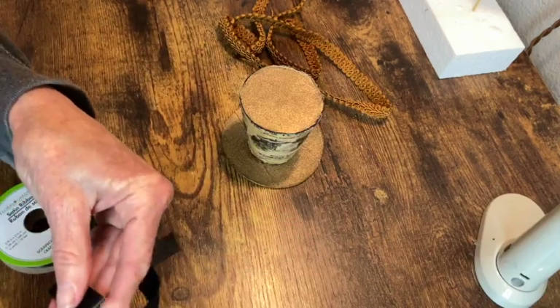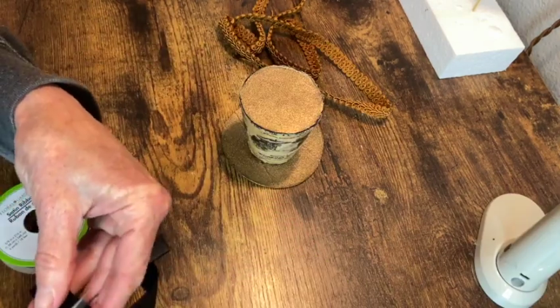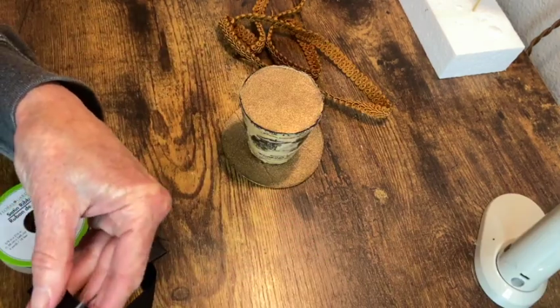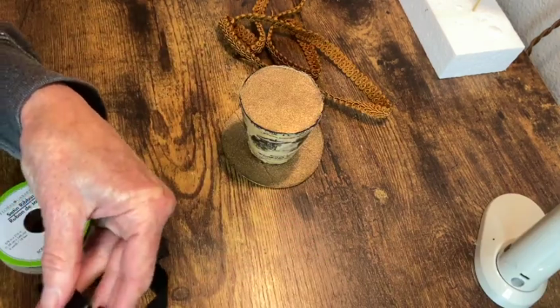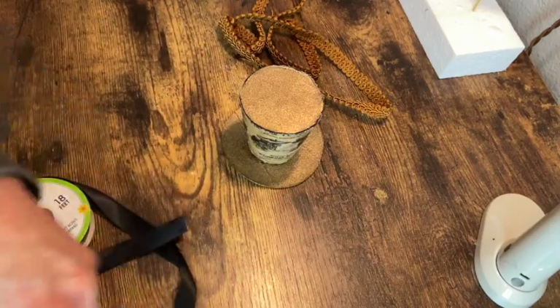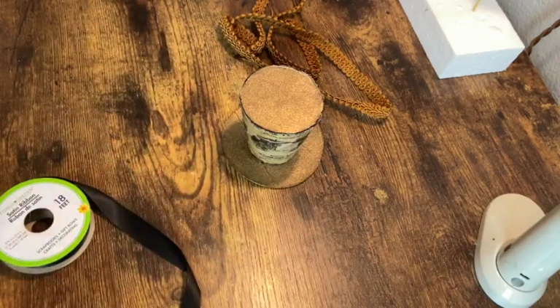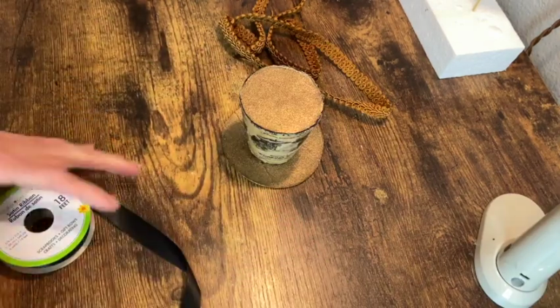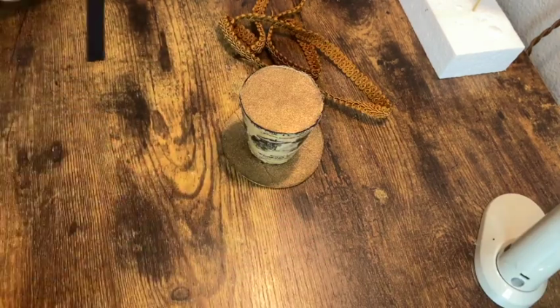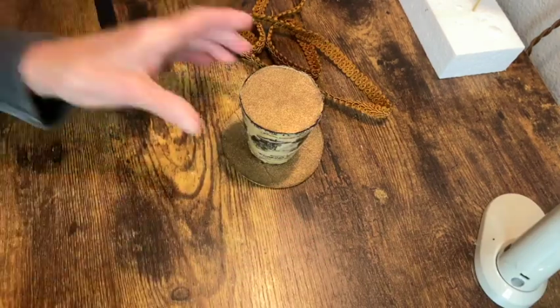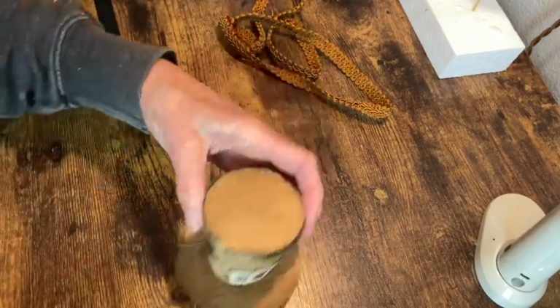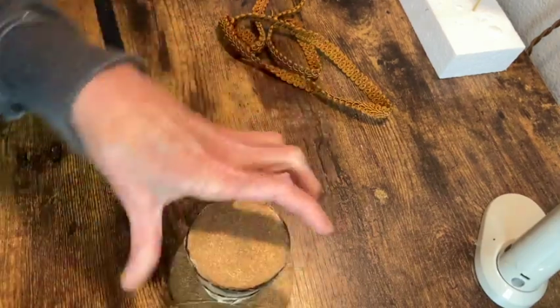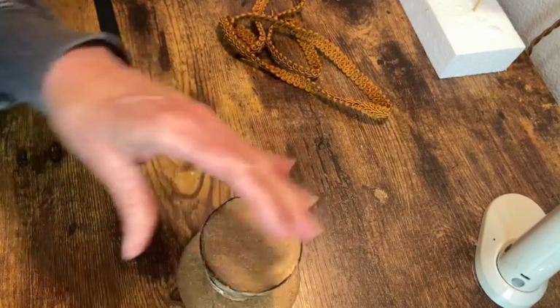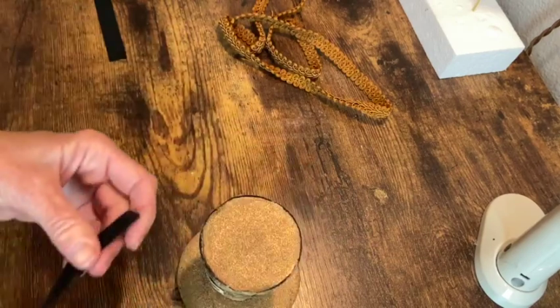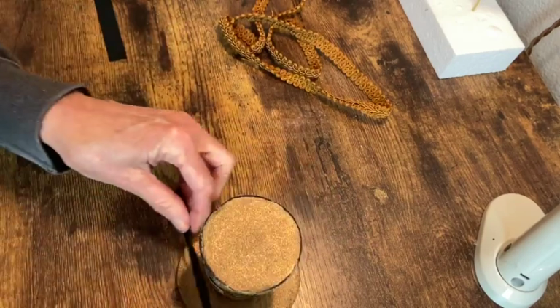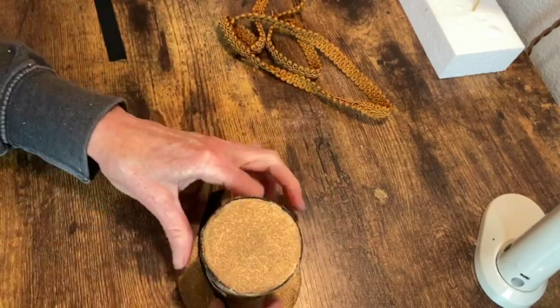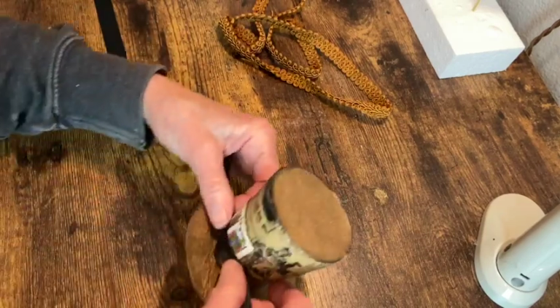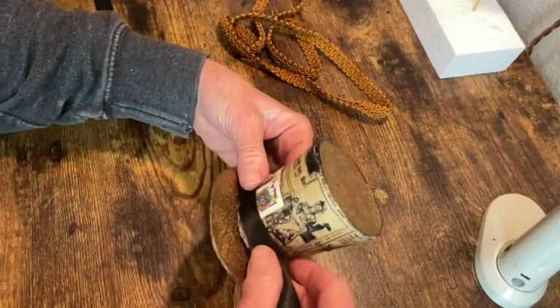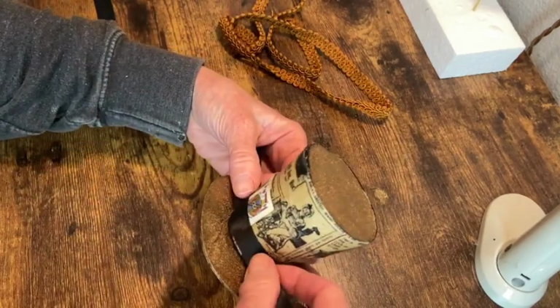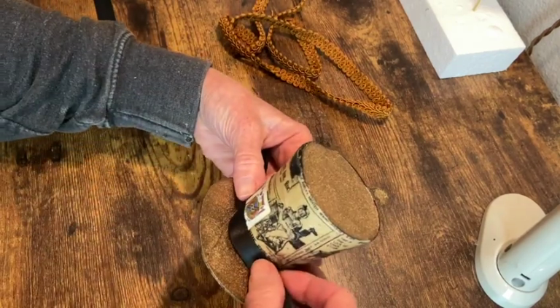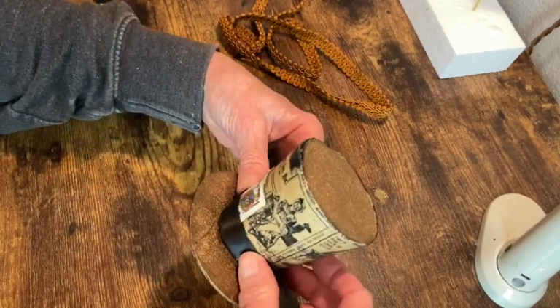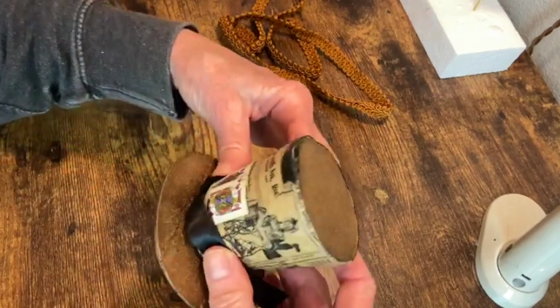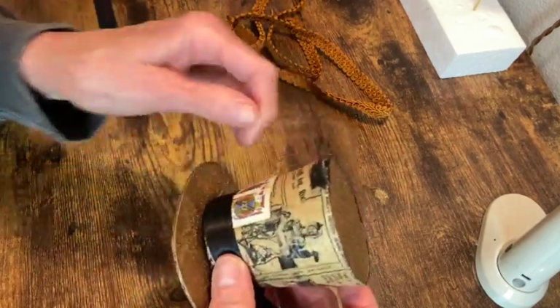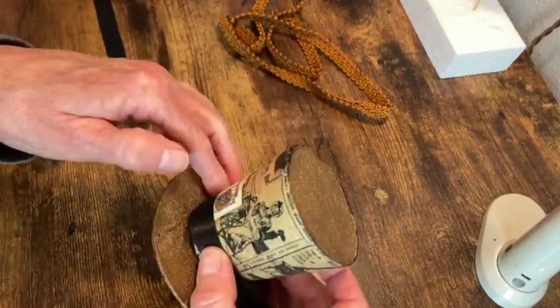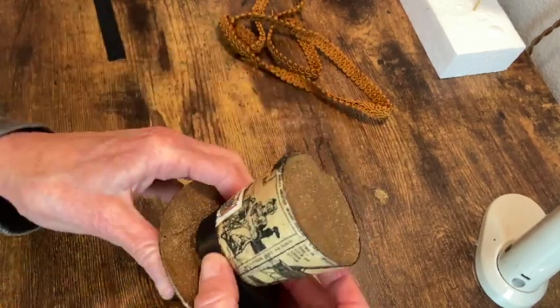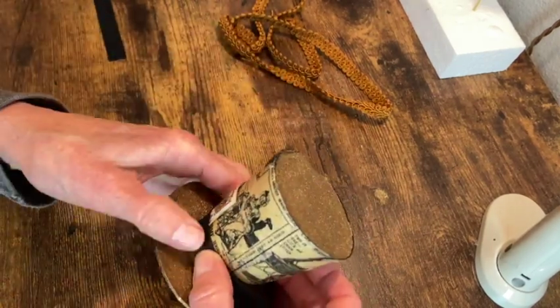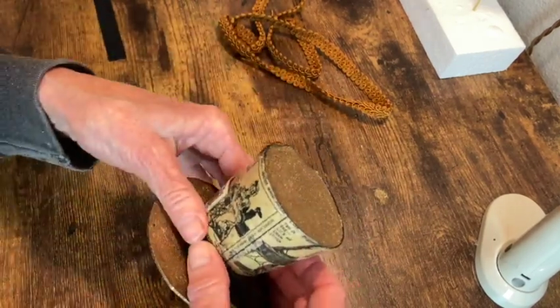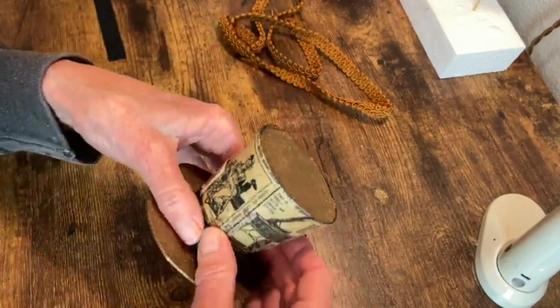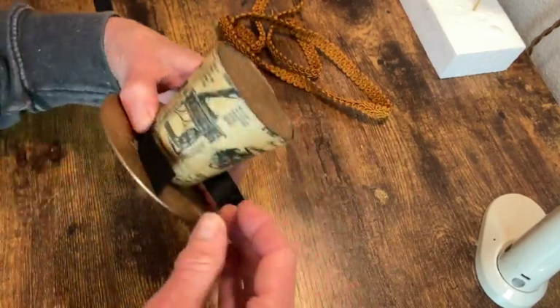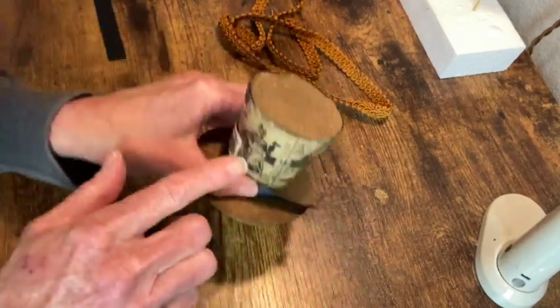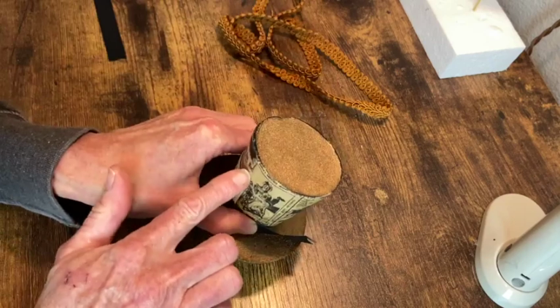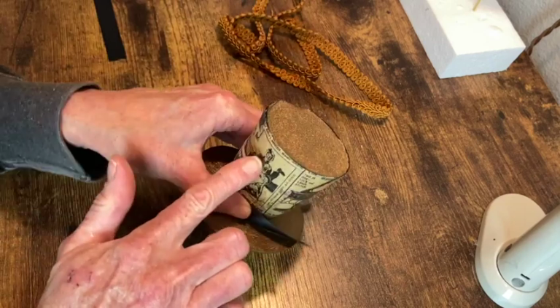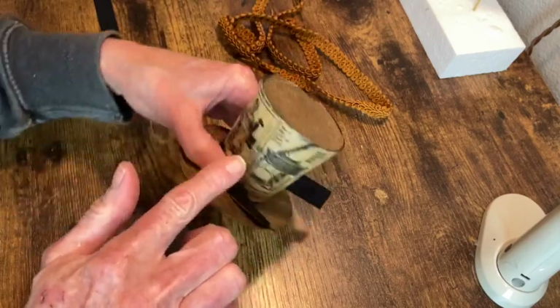So then I was able to just go ahead and measure how much I needed of the ribbon to wrap around that hat and I just secured it into place with some hot glue.